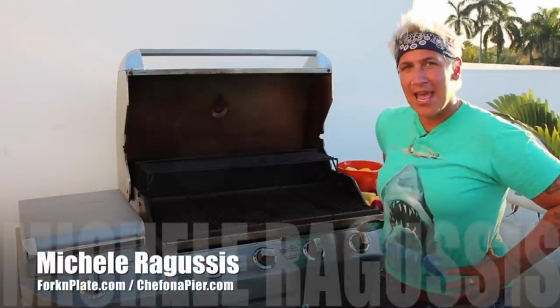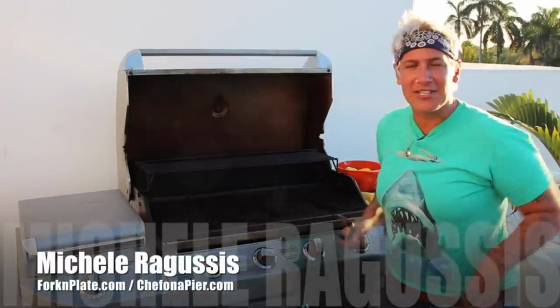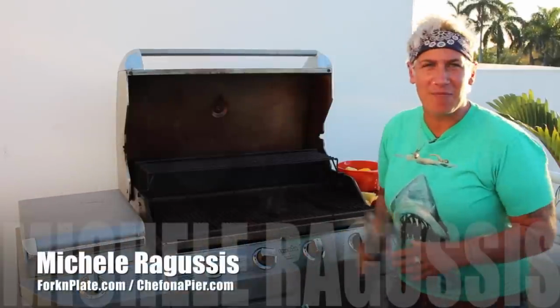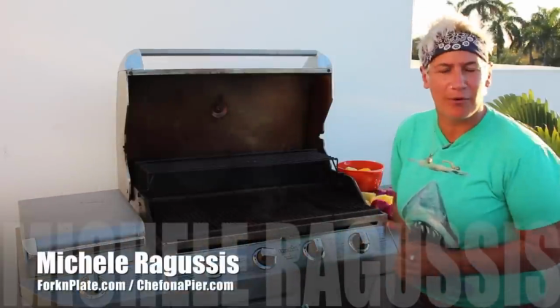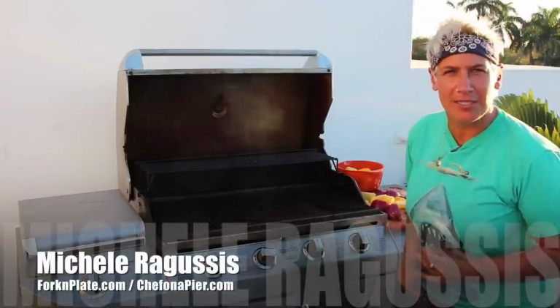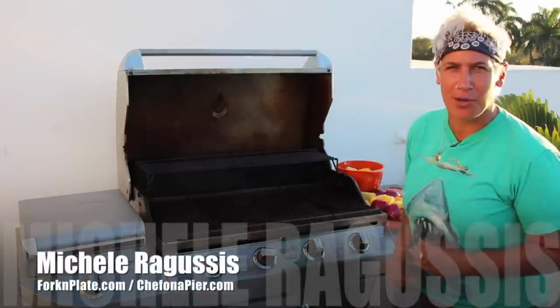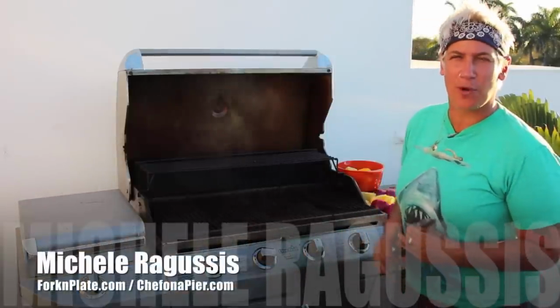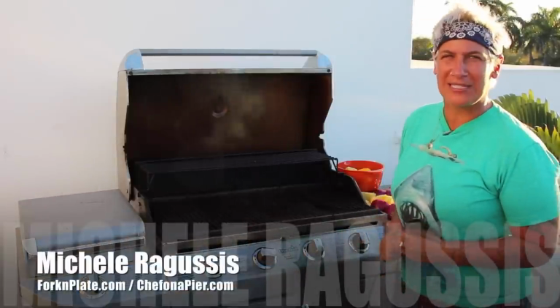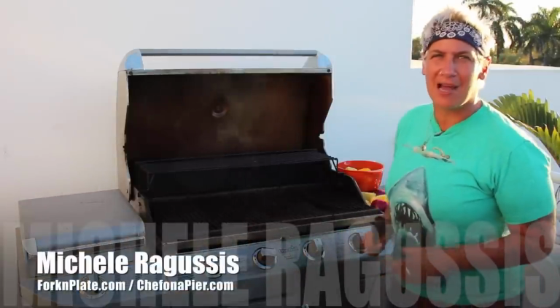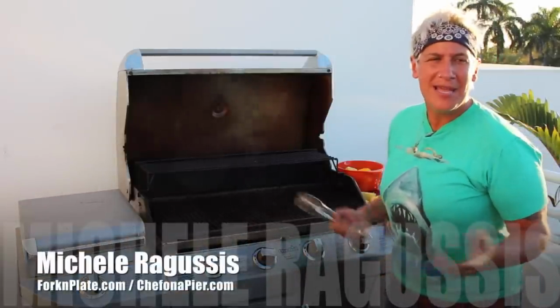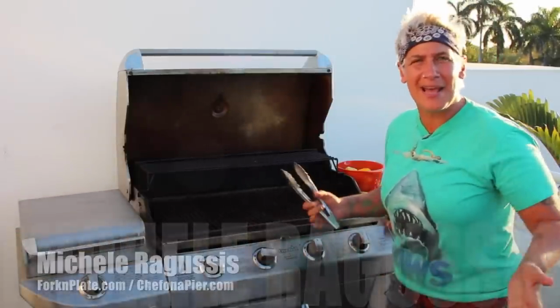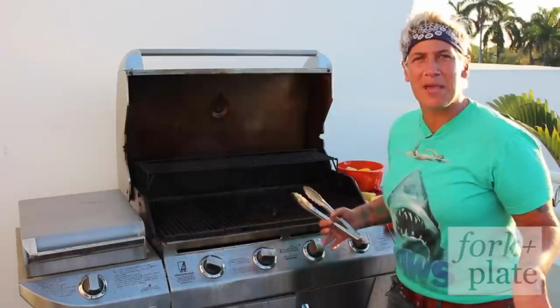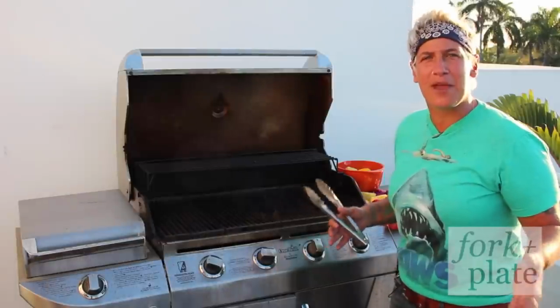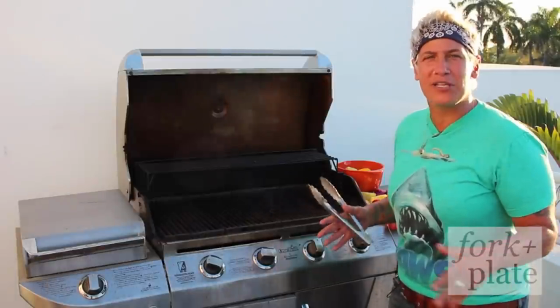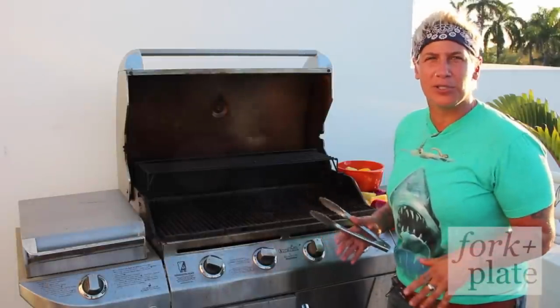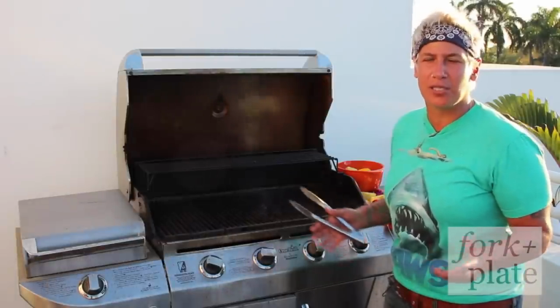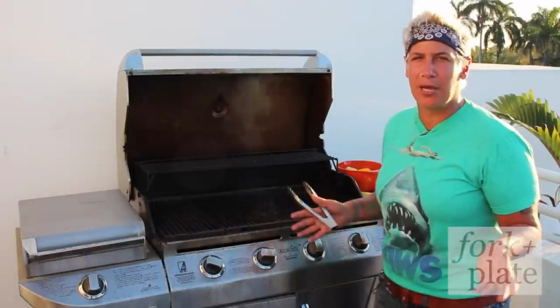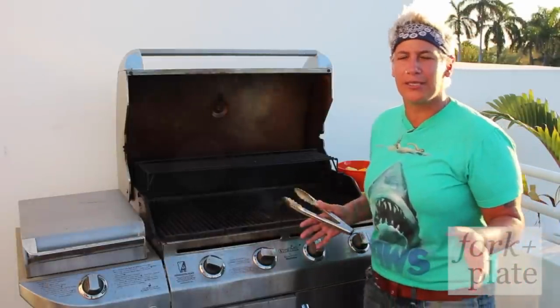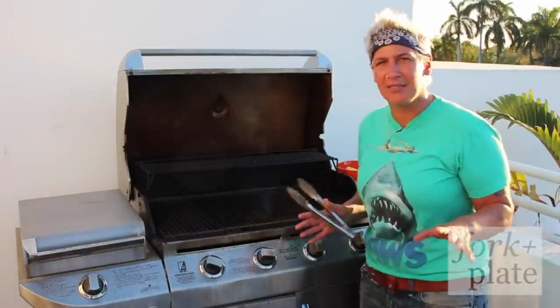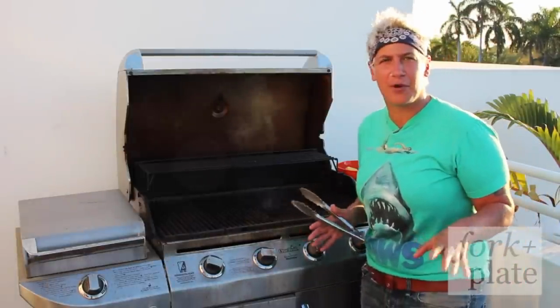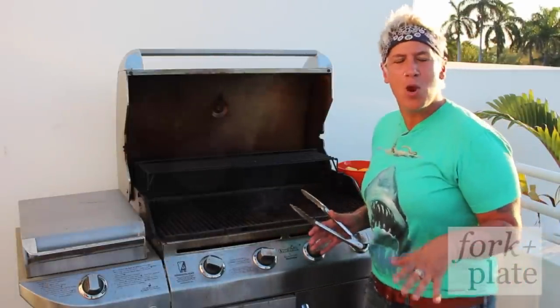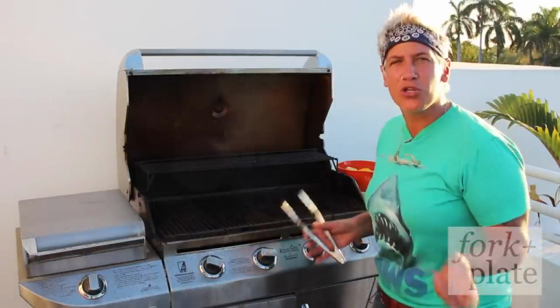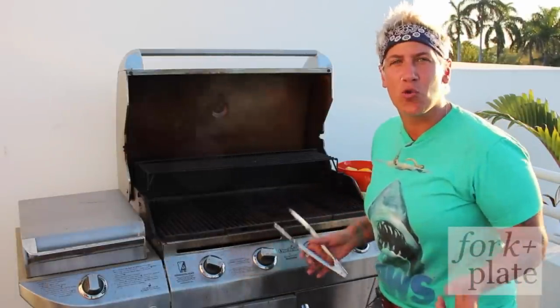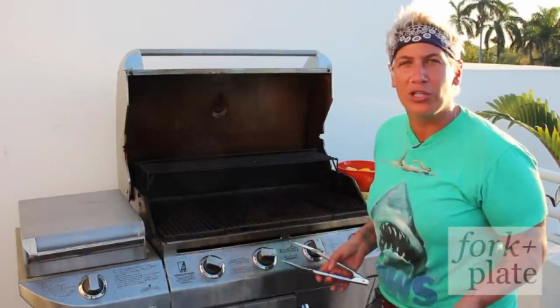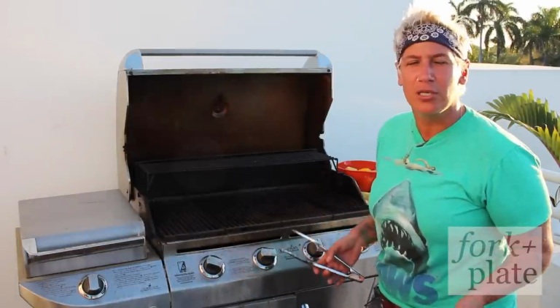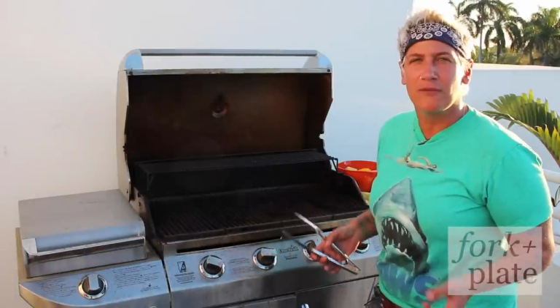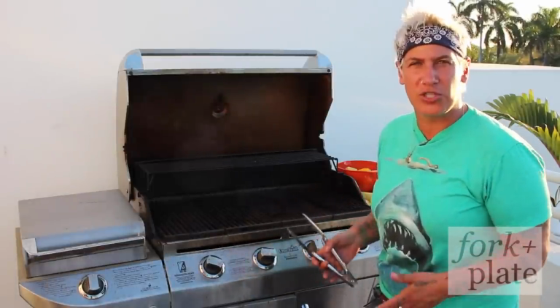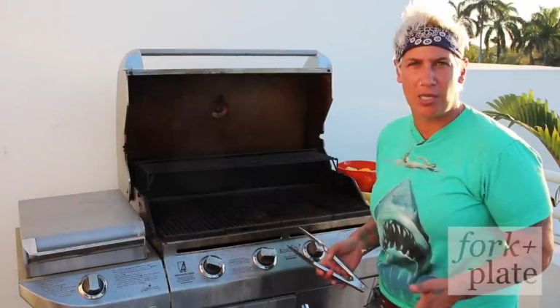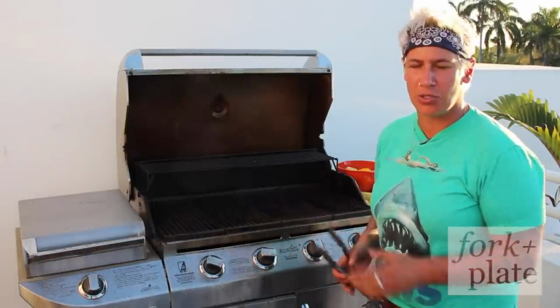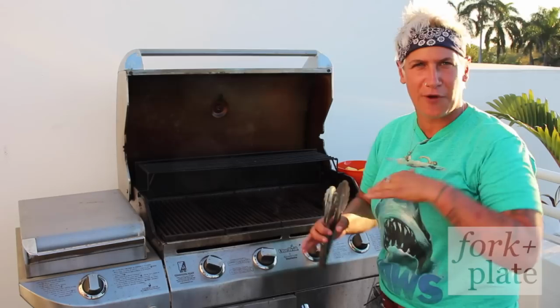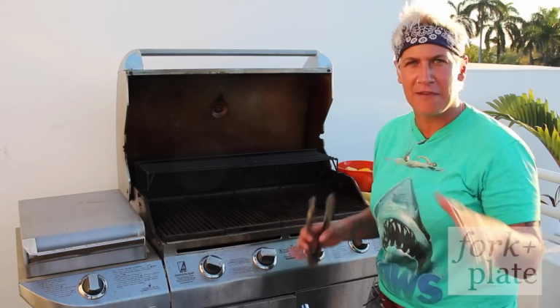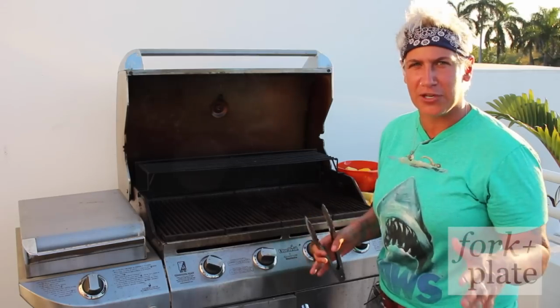Hey guys, Chef Michele Rogustis here with ForkandPlate.com. Today I'm going to make a really simple salsa but it's a little different. We're going to do a grilled fruit salsa, so it's good for any fish.